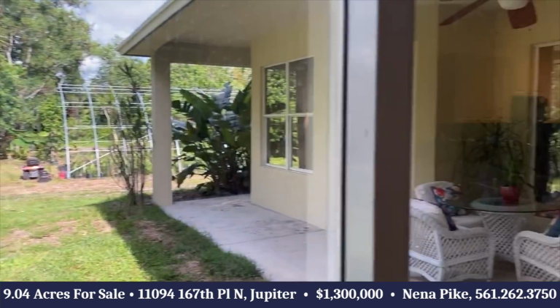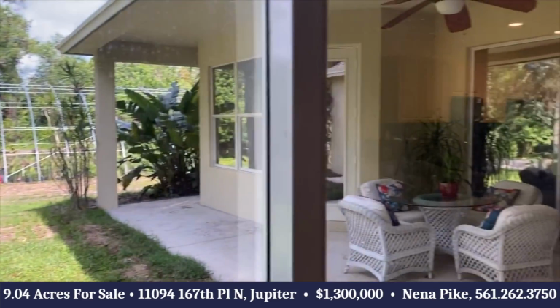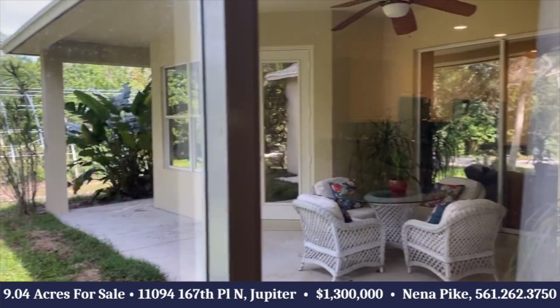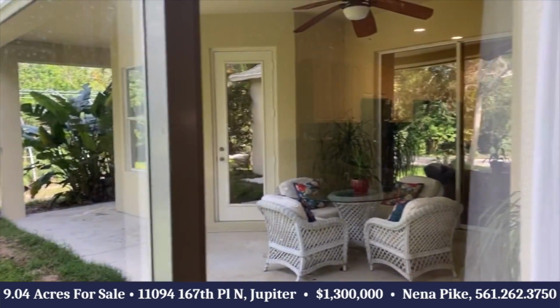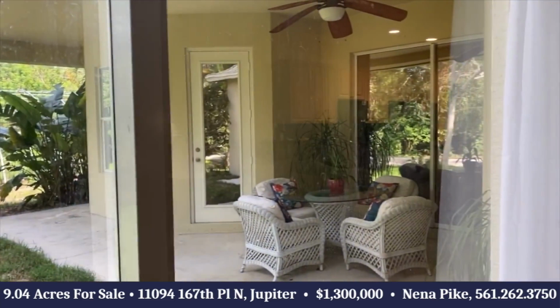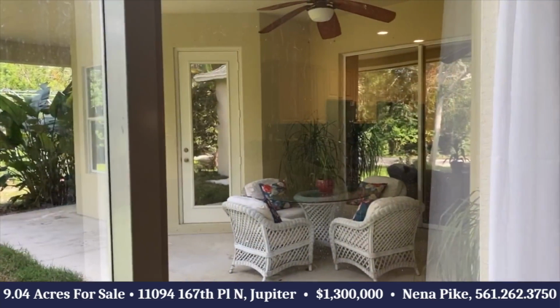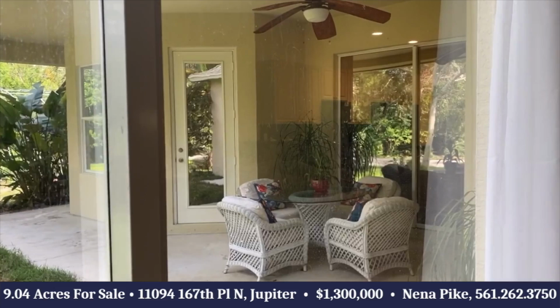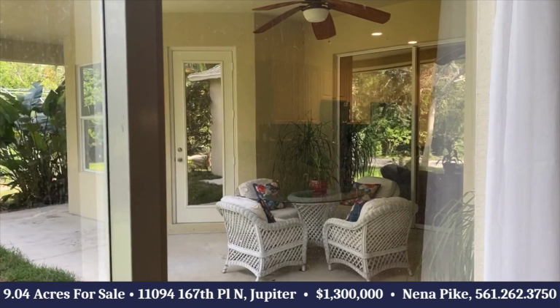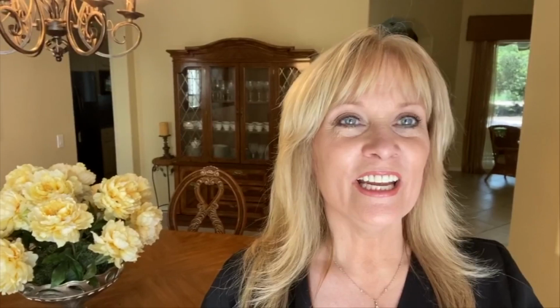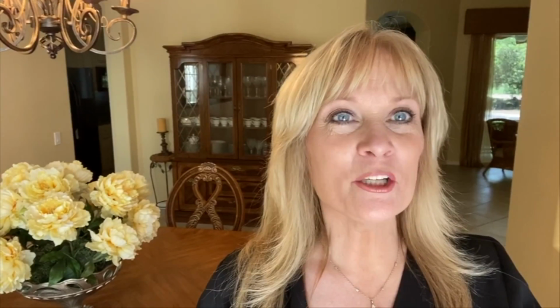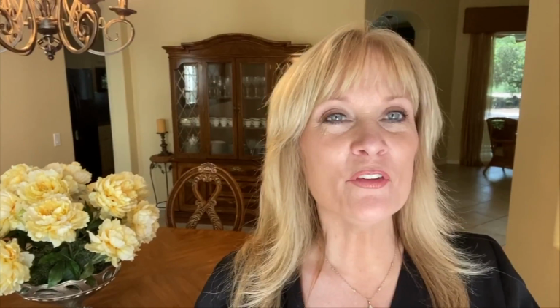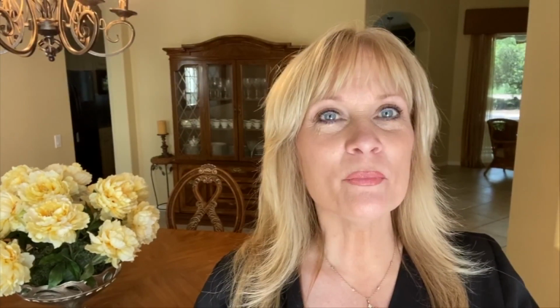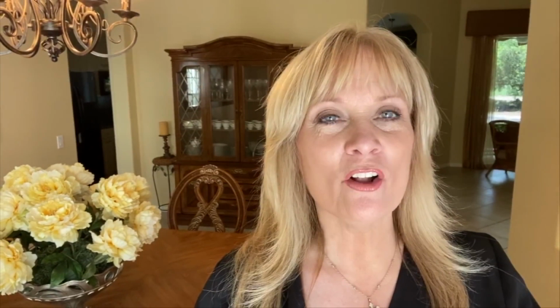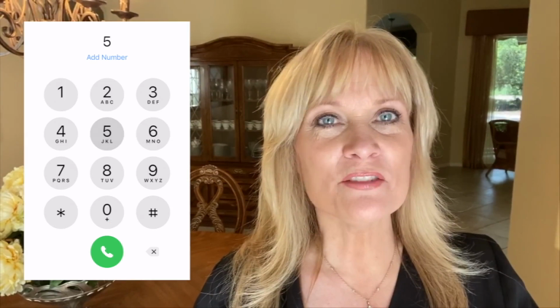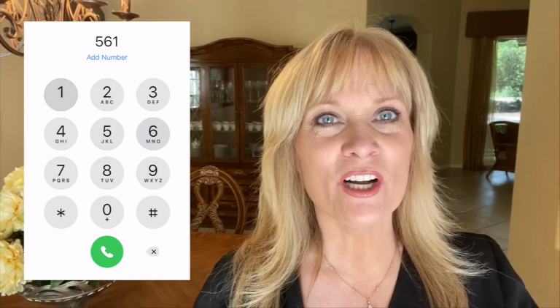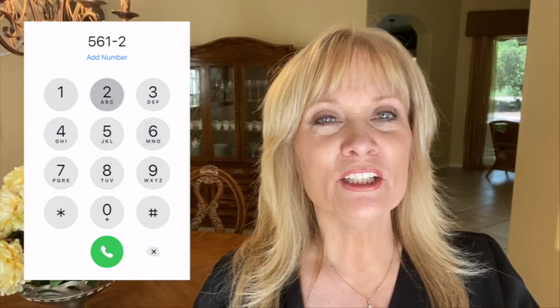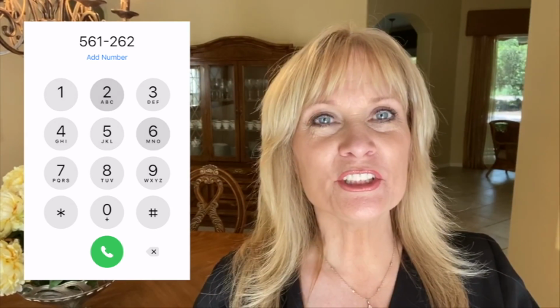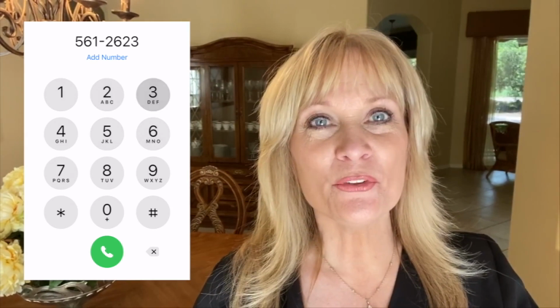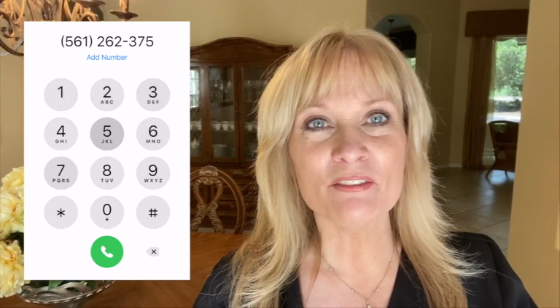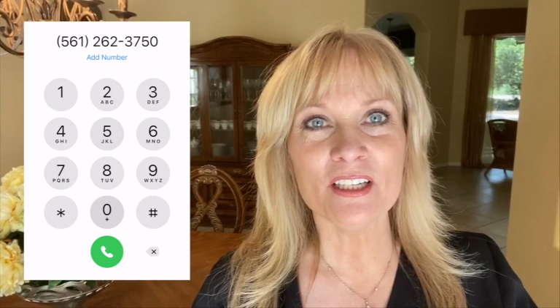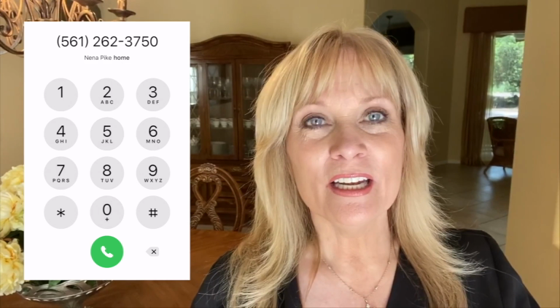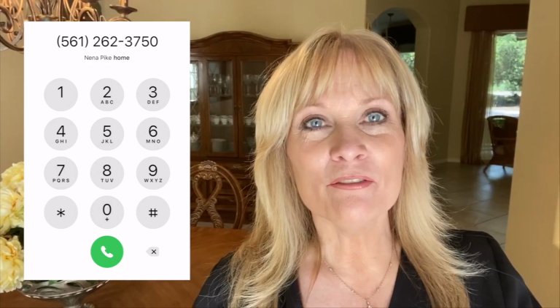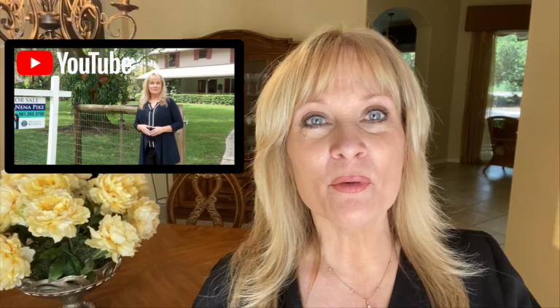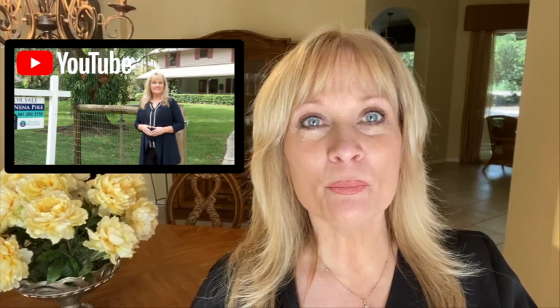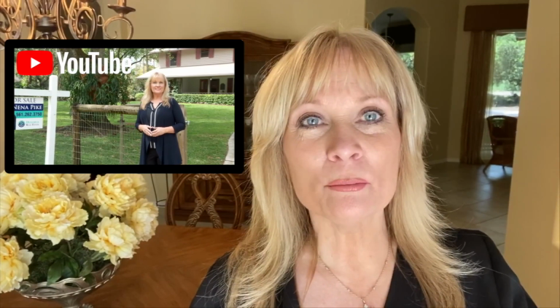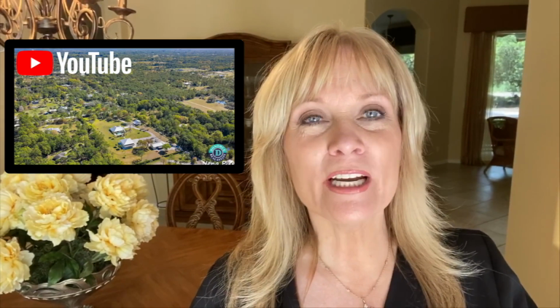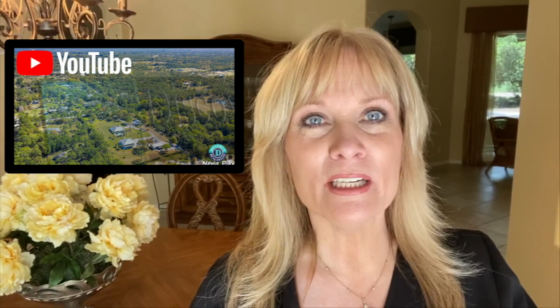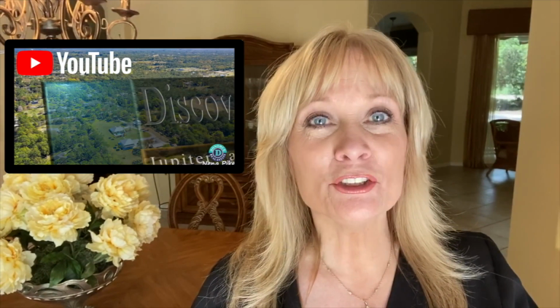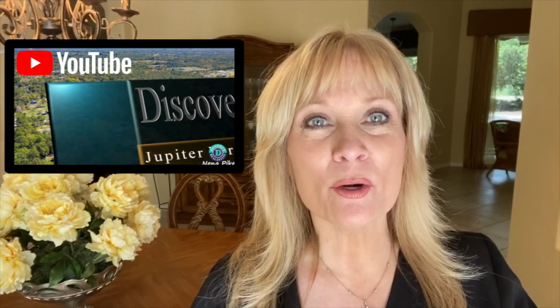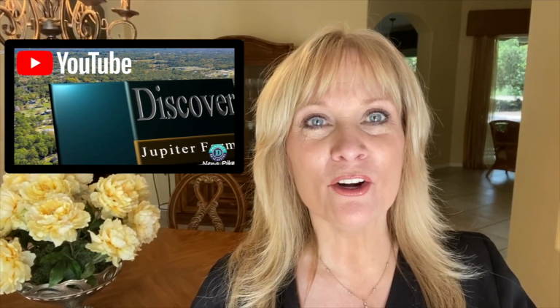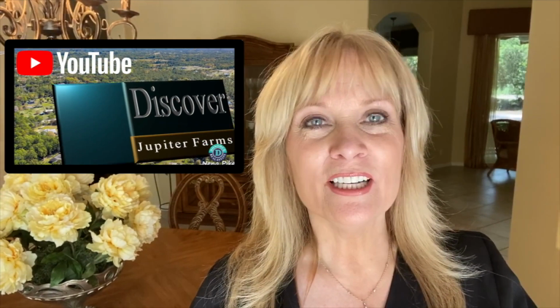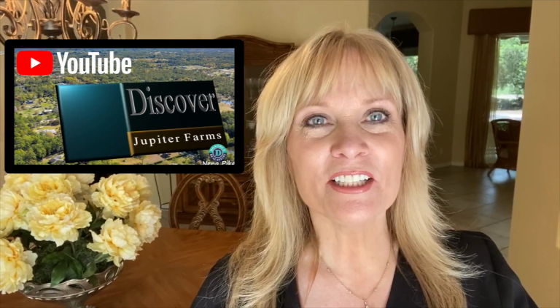Great location — check it out today. If you'd like to preview this home, give me a call at 561-262-3750. And if you're not familiar with Jupiter Farms, check out my Discover Jupiter Farms video — click the link.